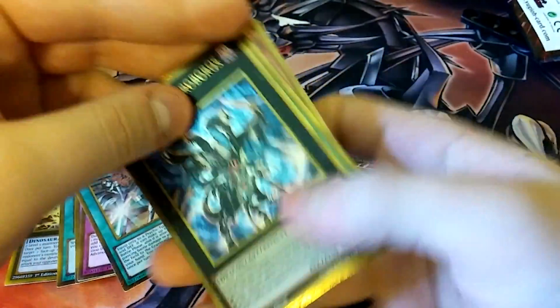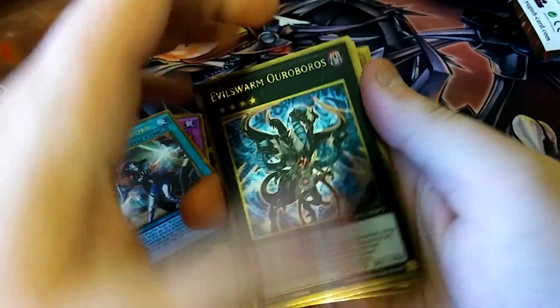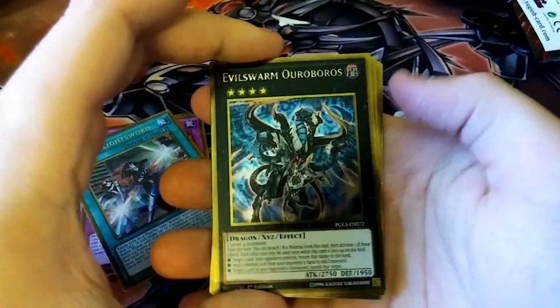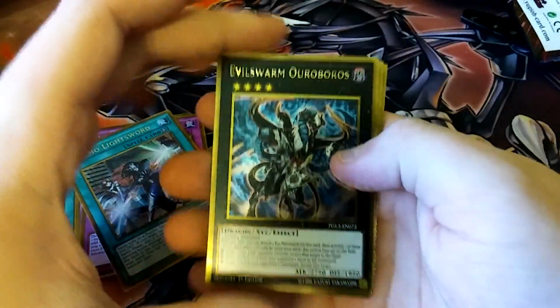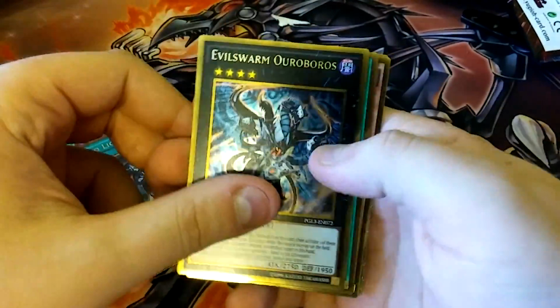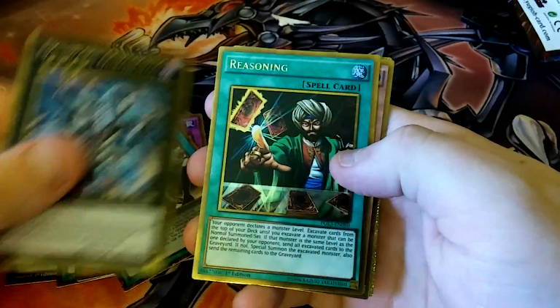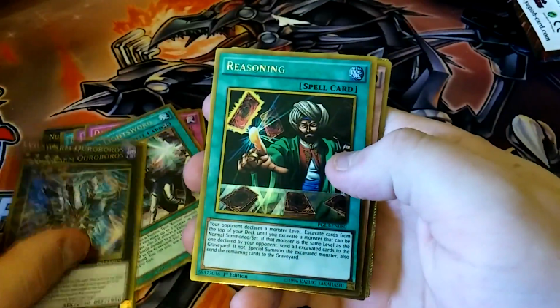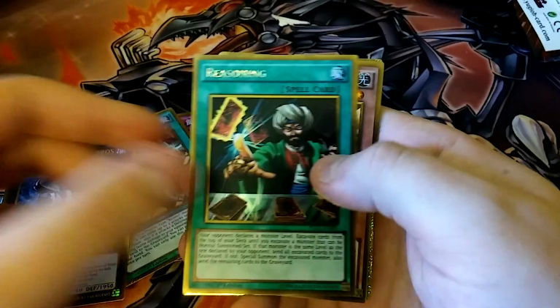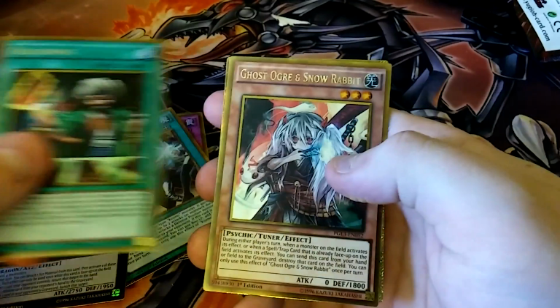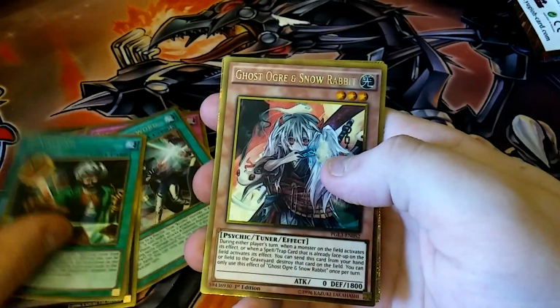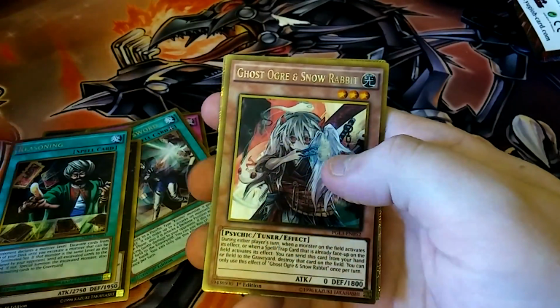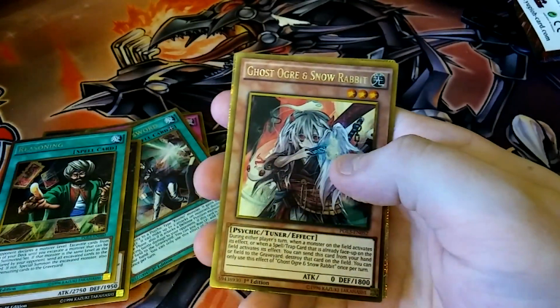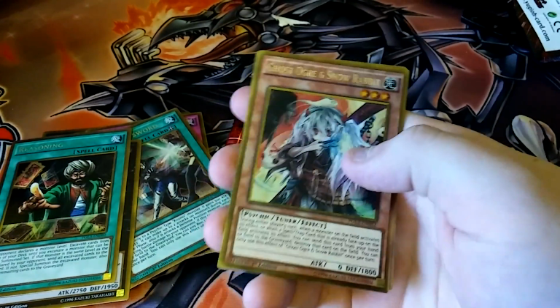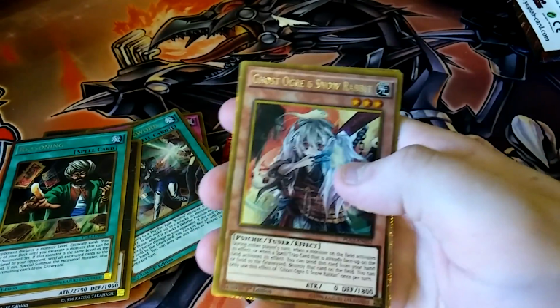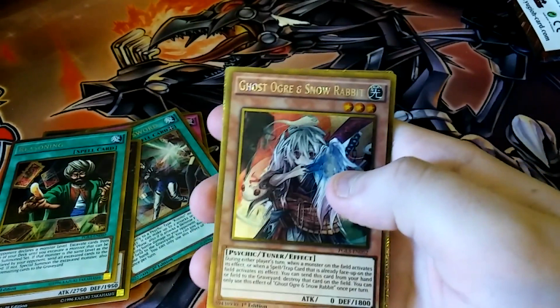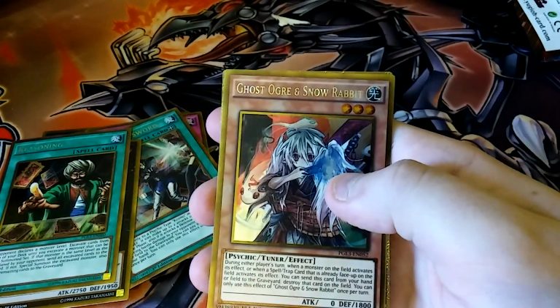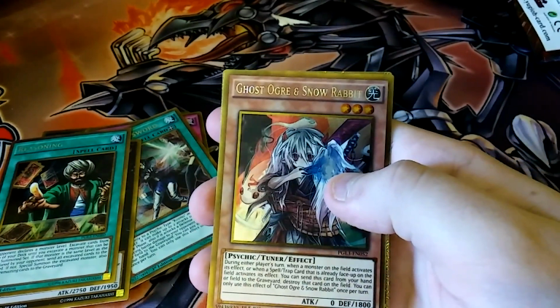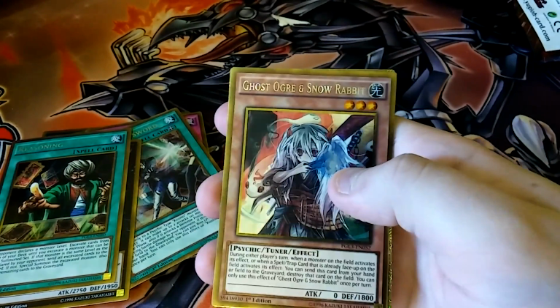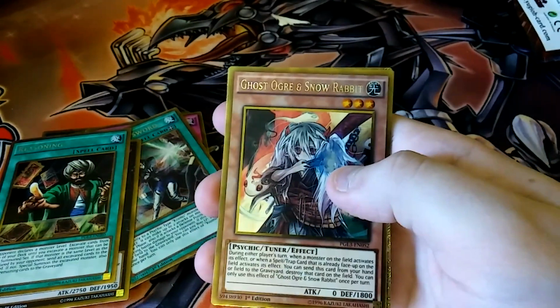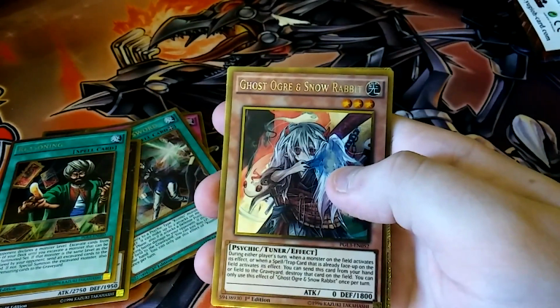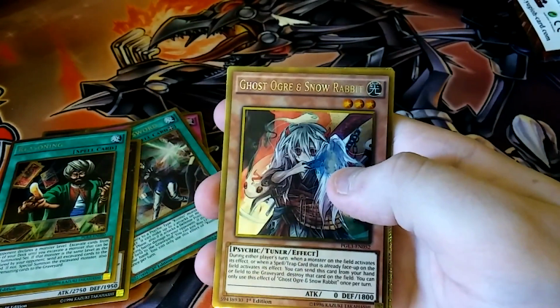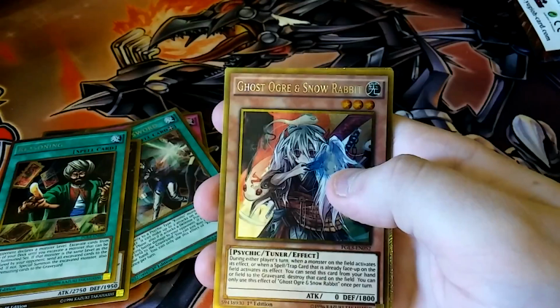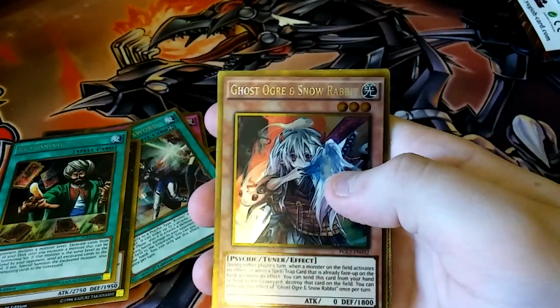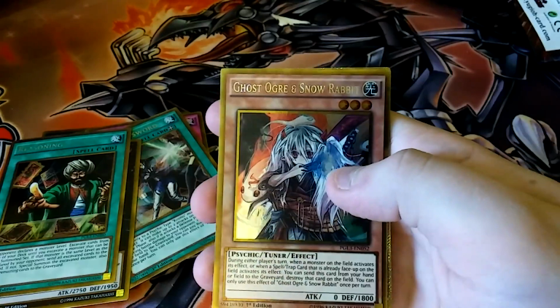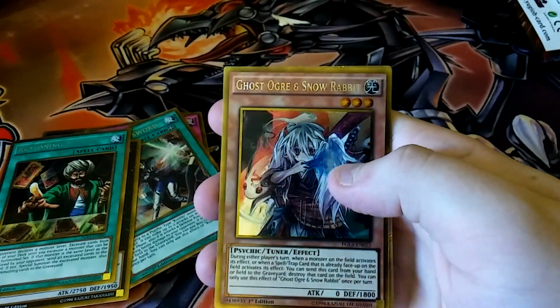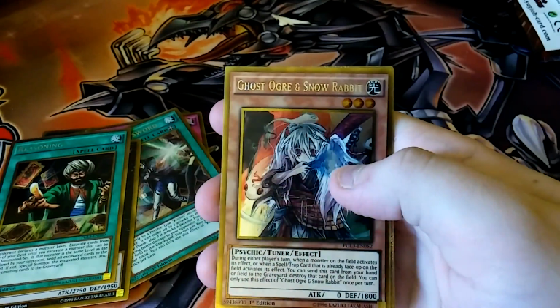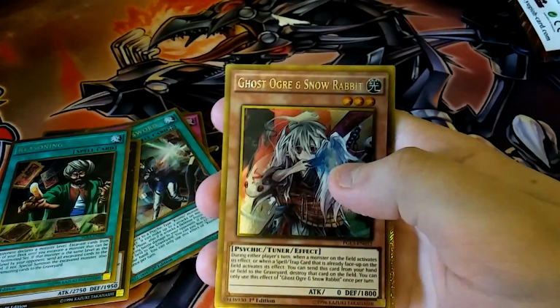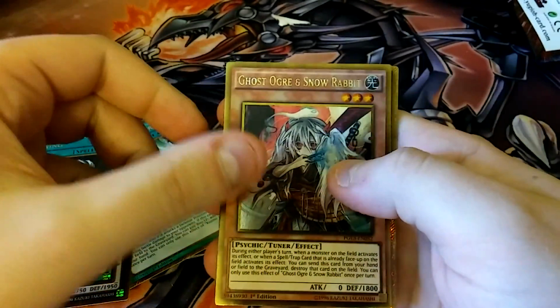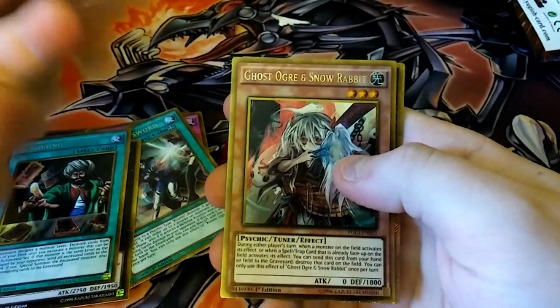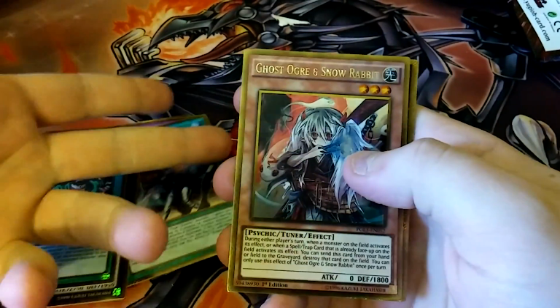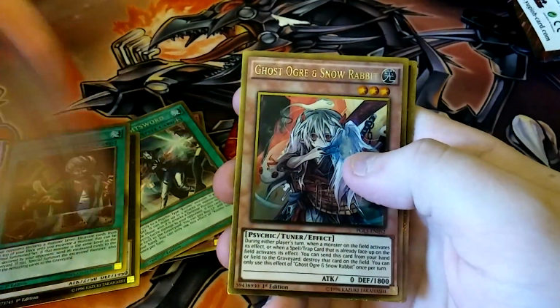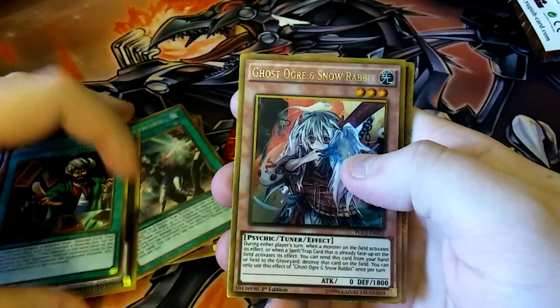We have an Evil Sworn Ouroboros. Reasoning — that's first Reasoning. Ghost Ogre and Shadow Rabbit. A $15 card out of this too. I have totally made my money back and I'm not even at the last pack.